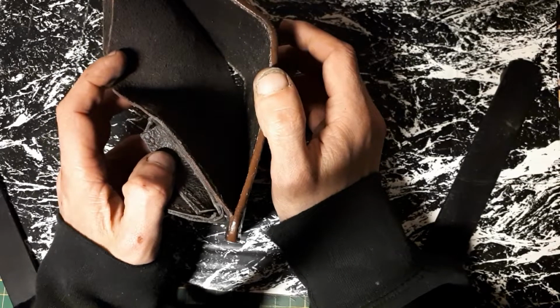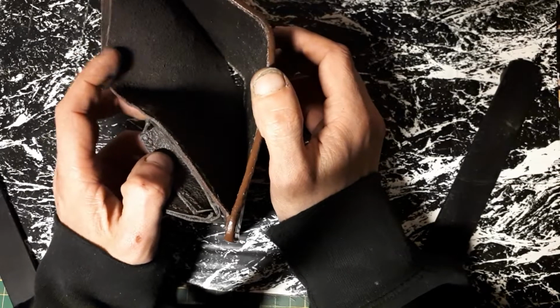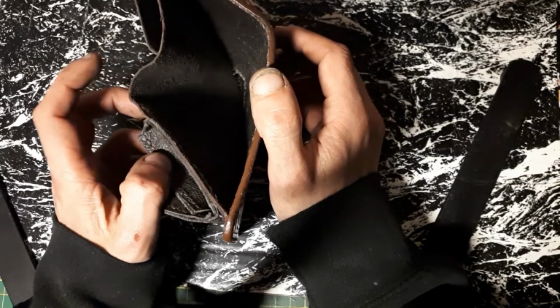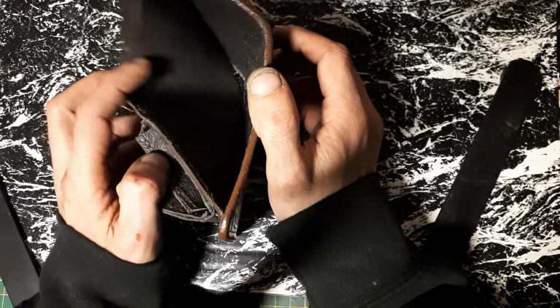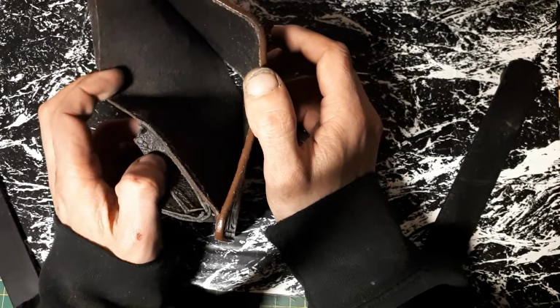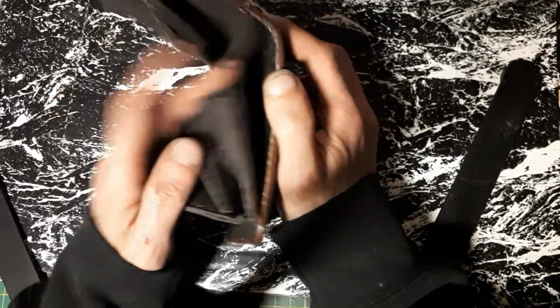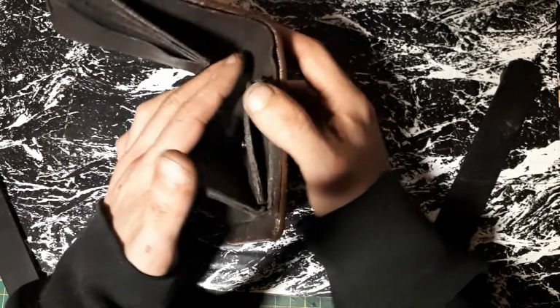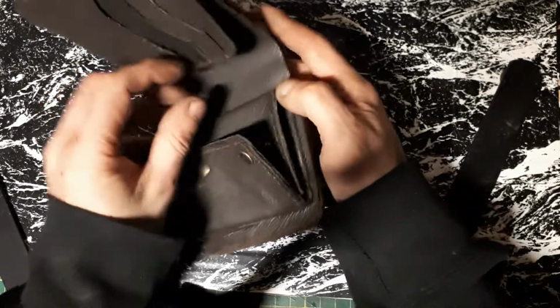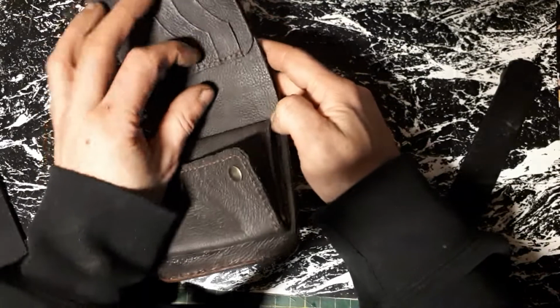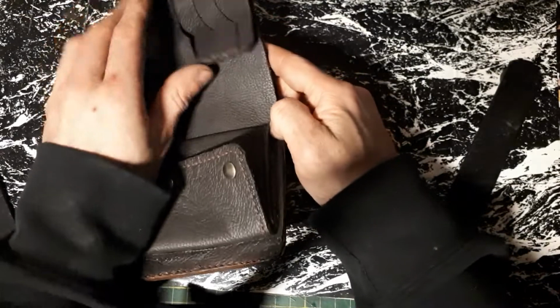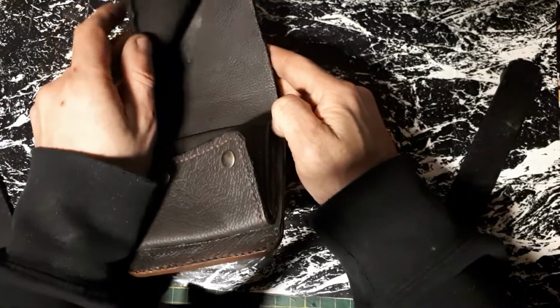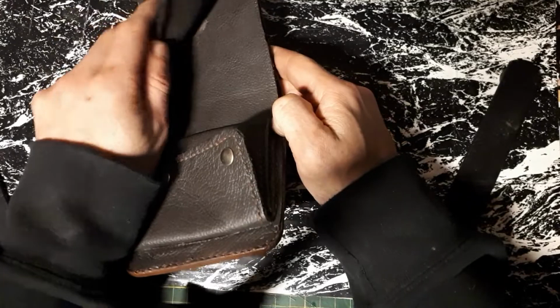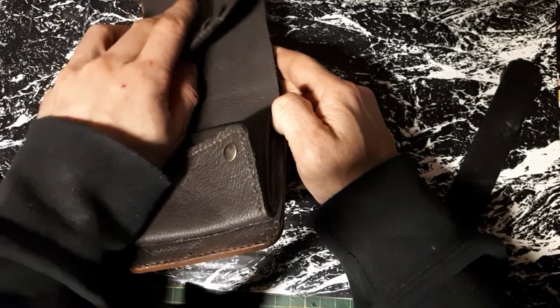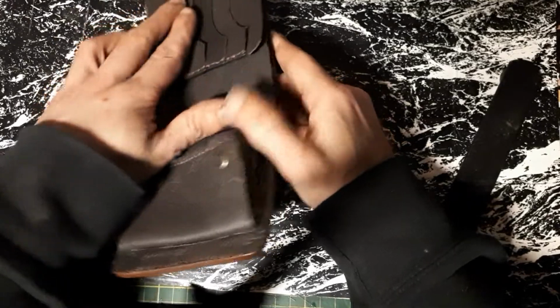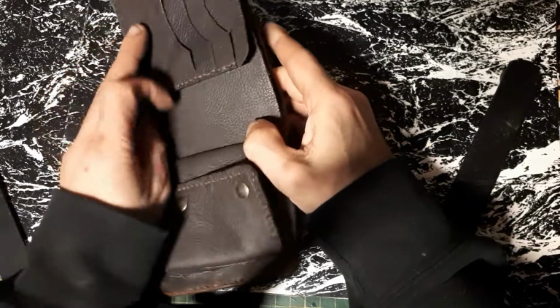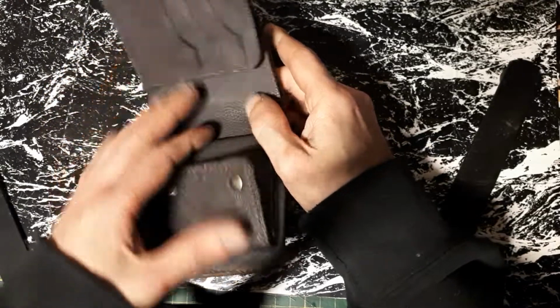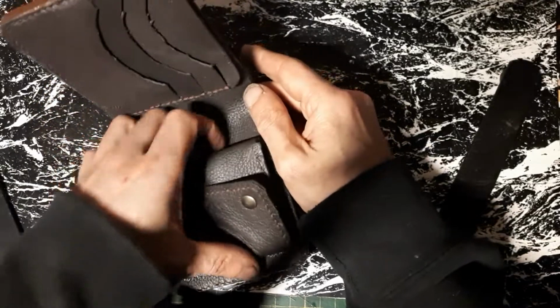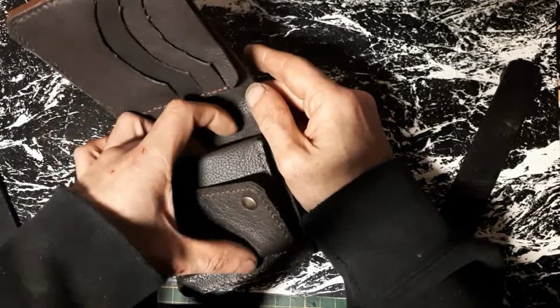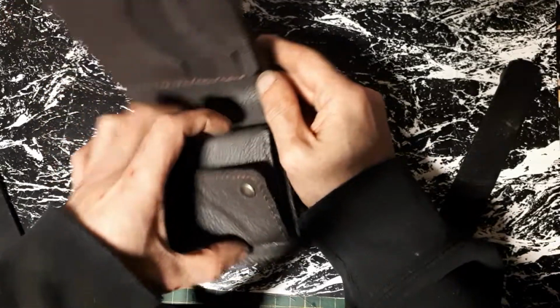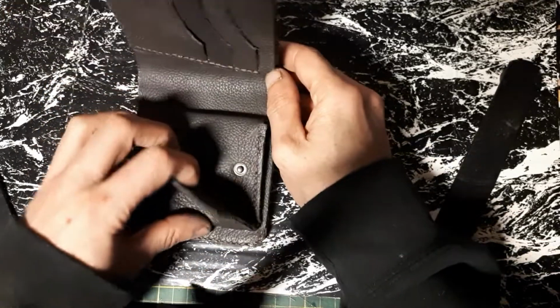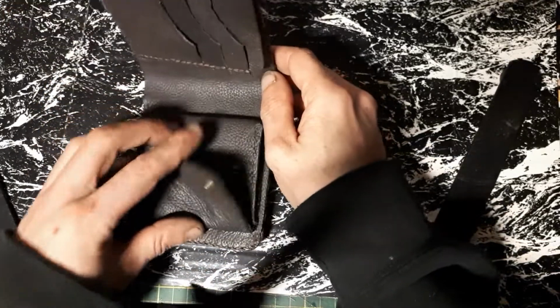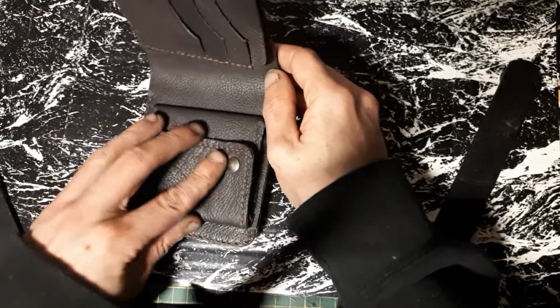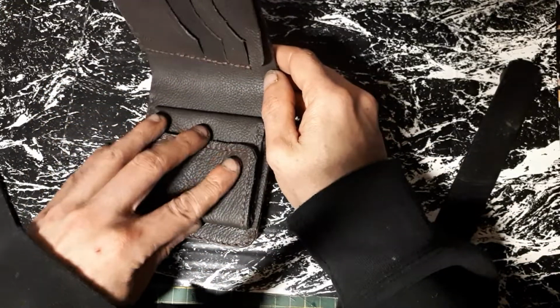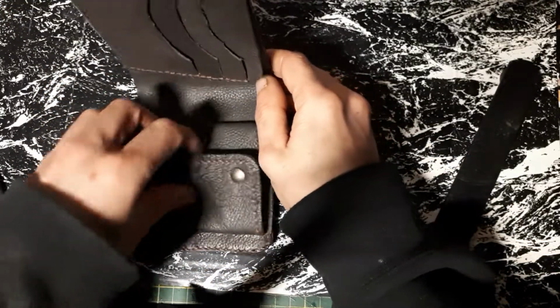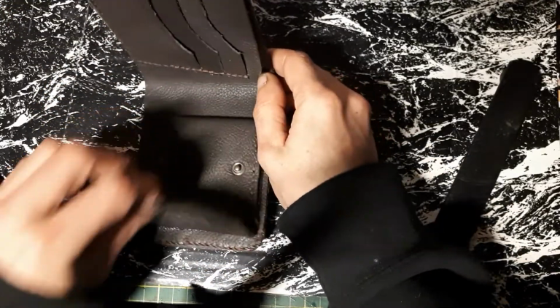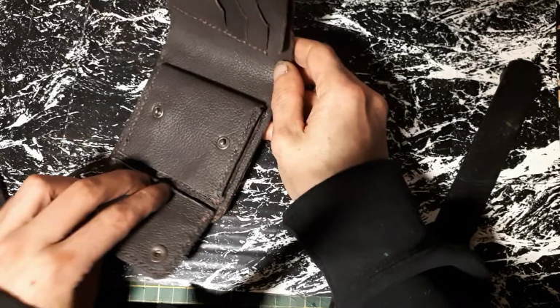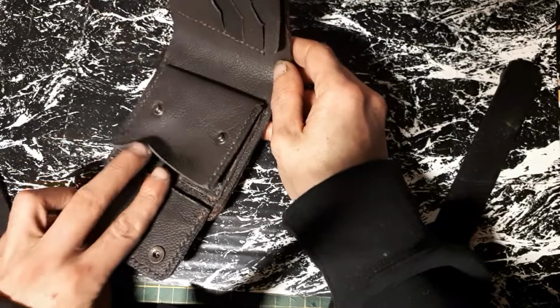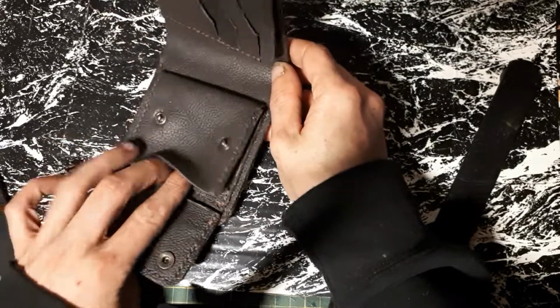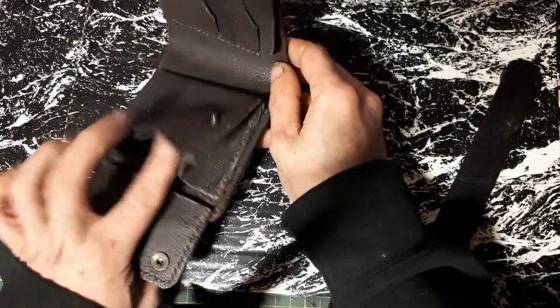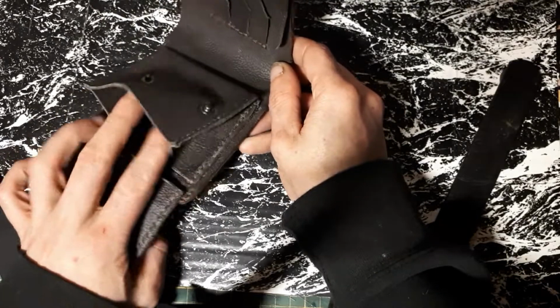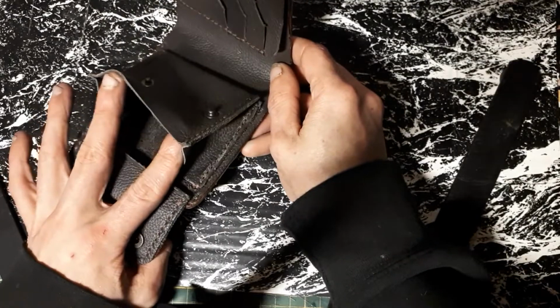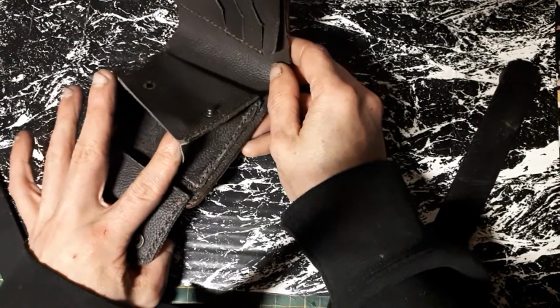So we have a place for your cash, credit cards, or whatever cards, hidden pockets, and a place for change.